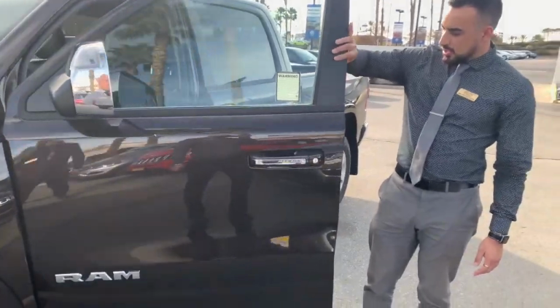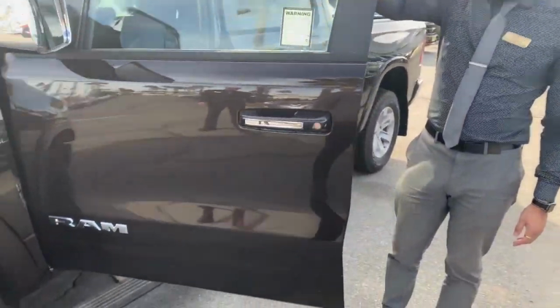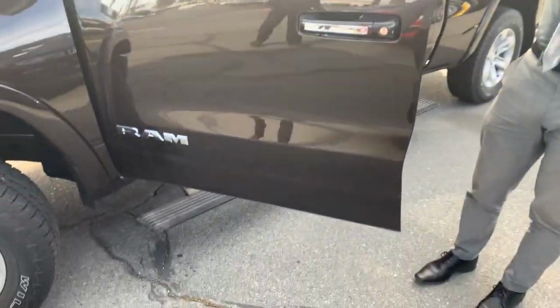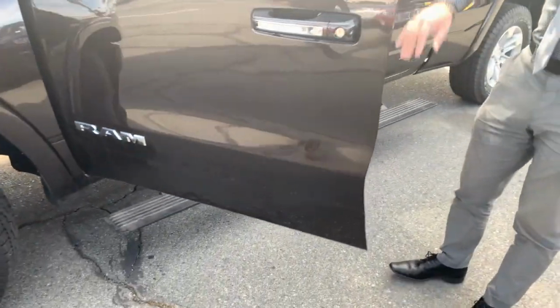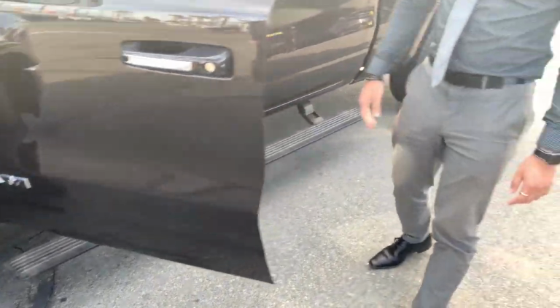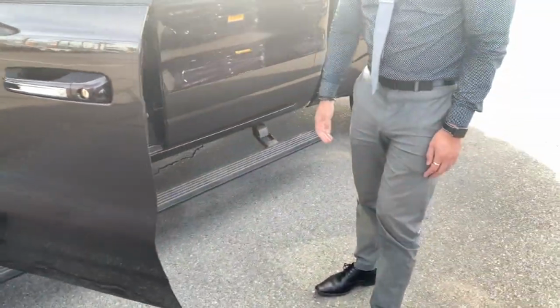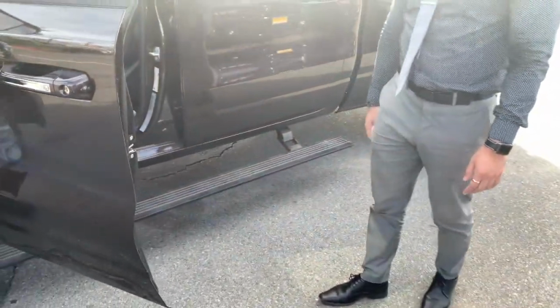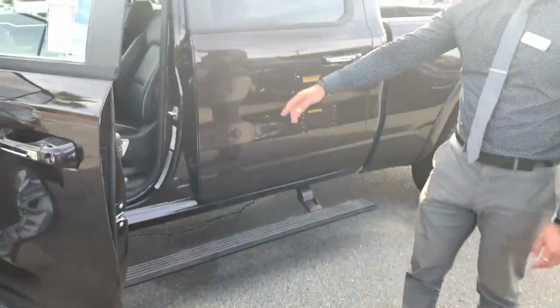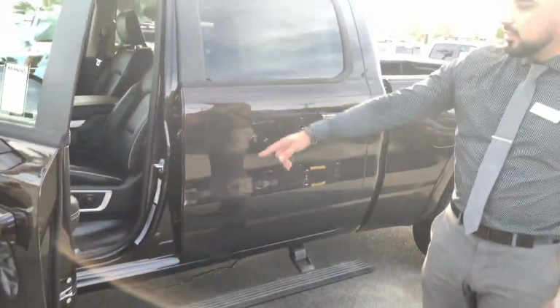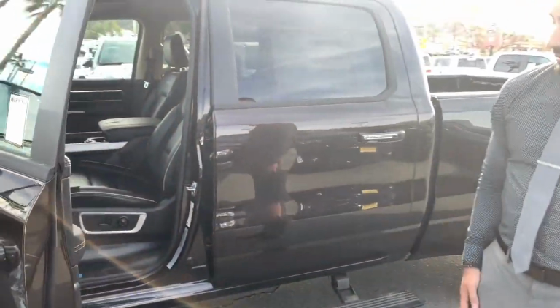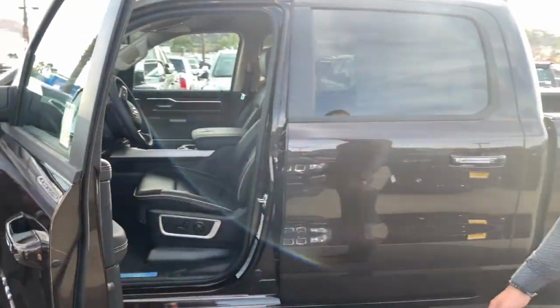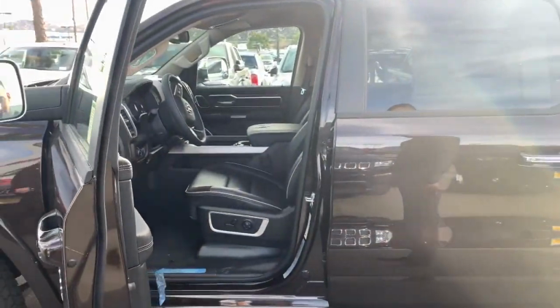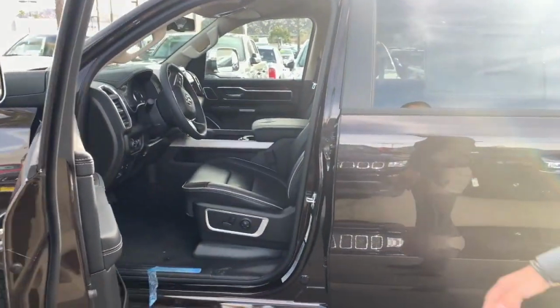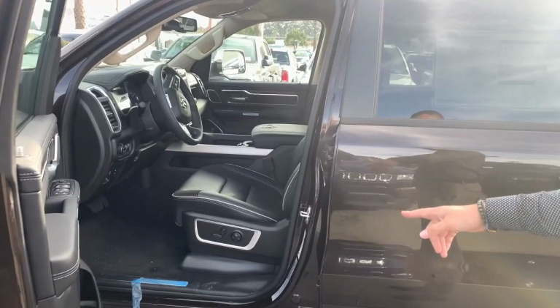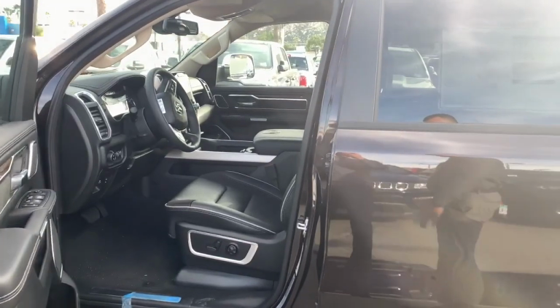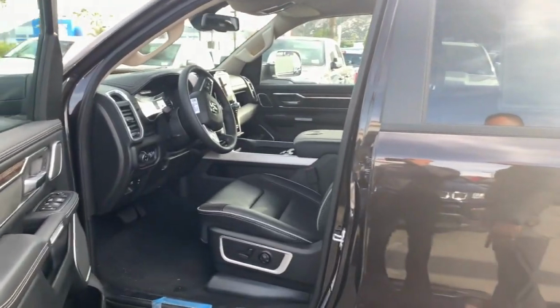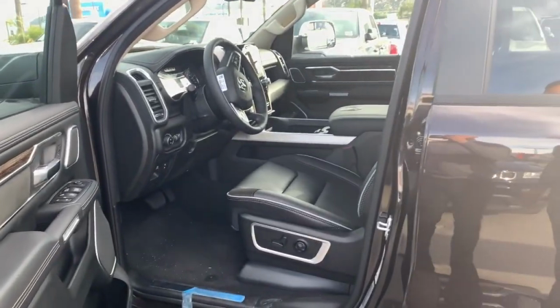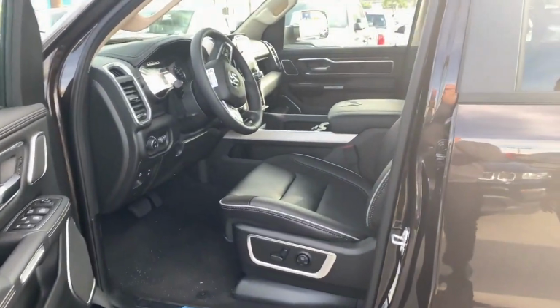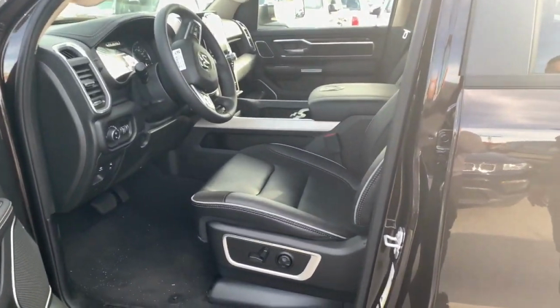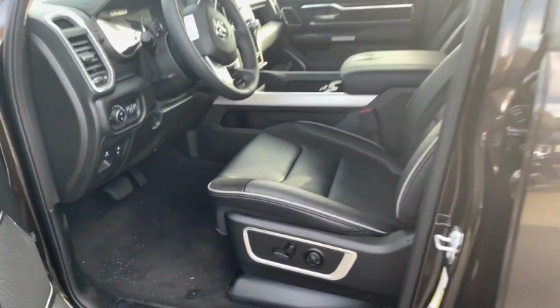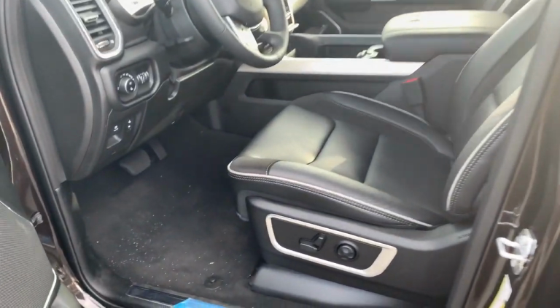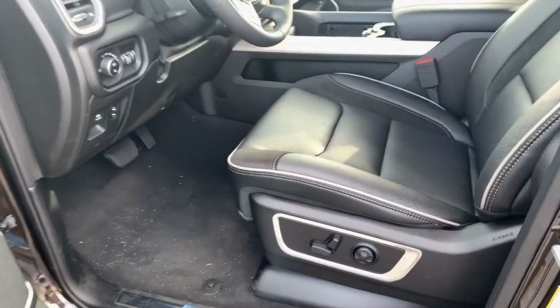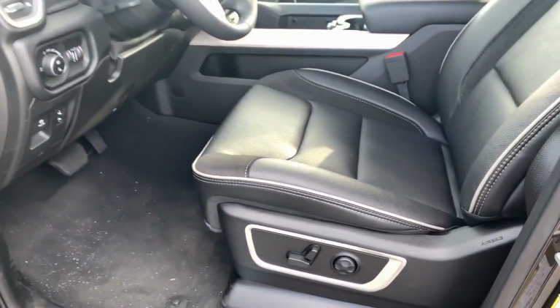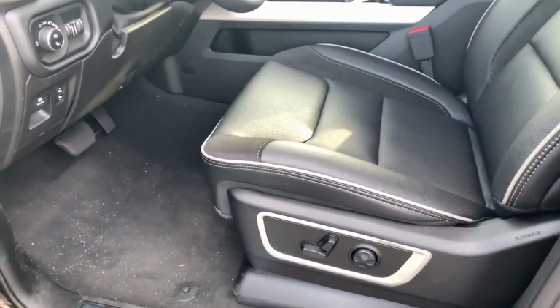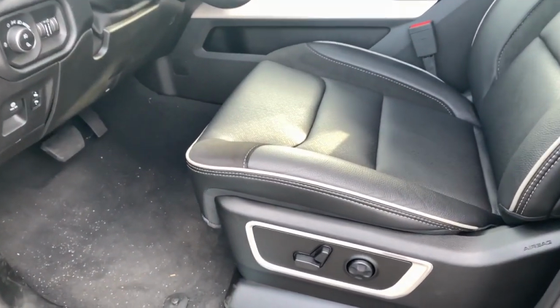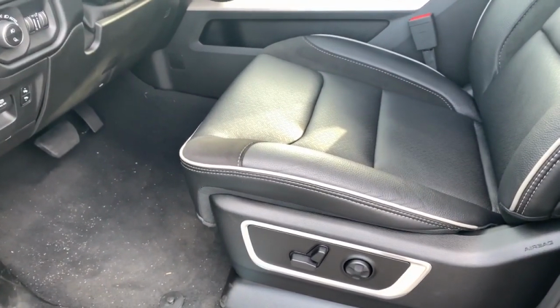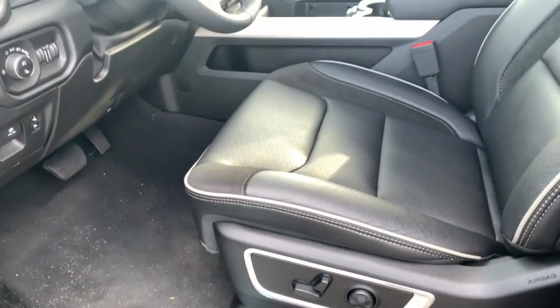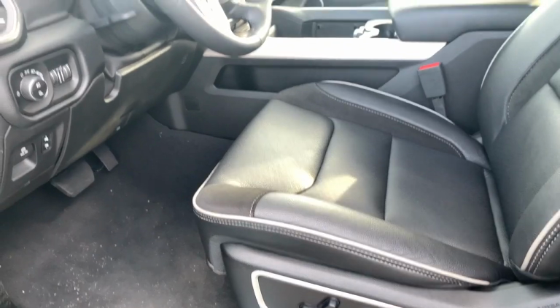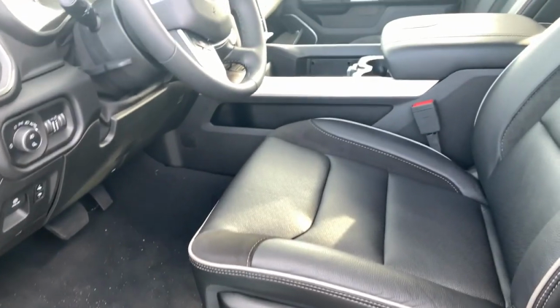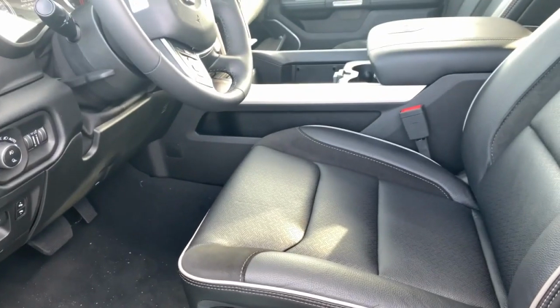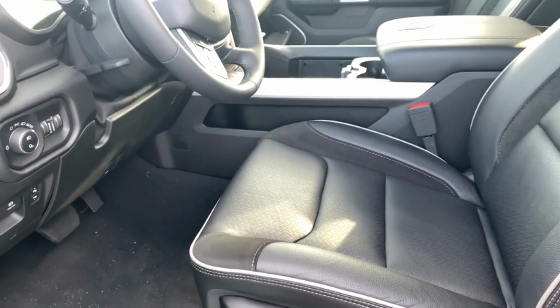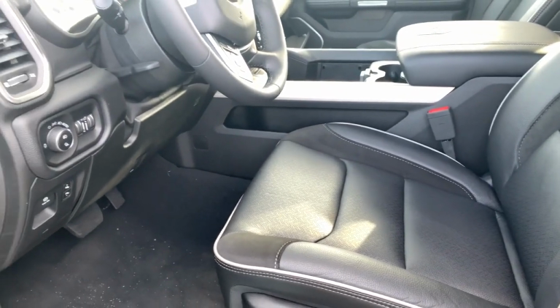If you open up your driver's door, you do get power sliding running boards. Right here you get a power seat with a show lumbar adjust as well.